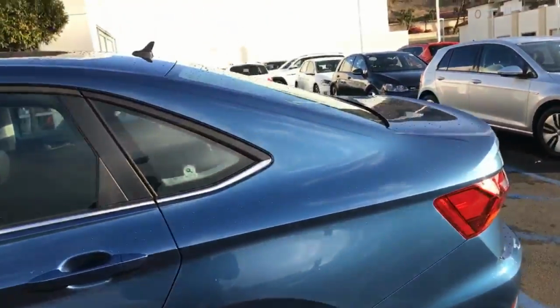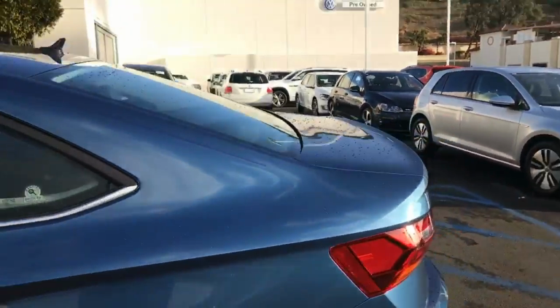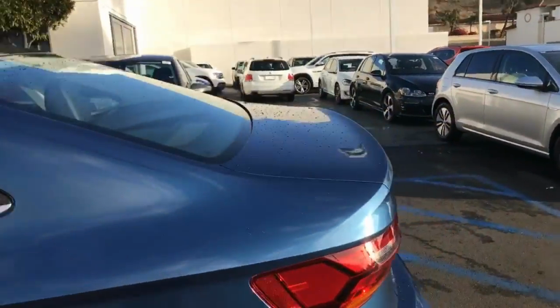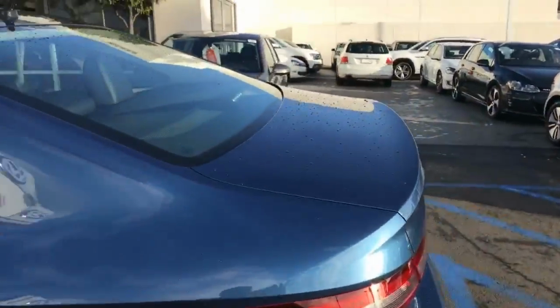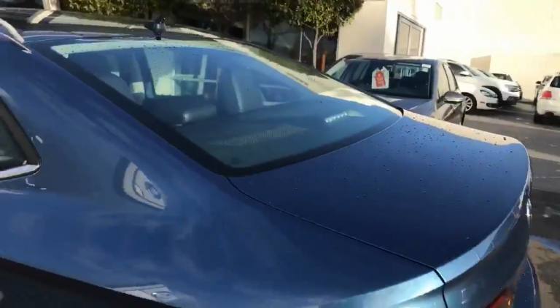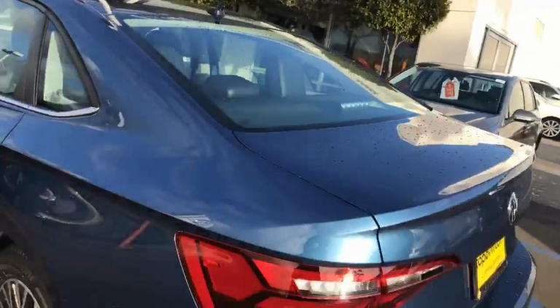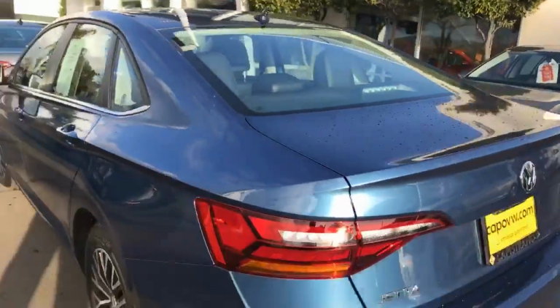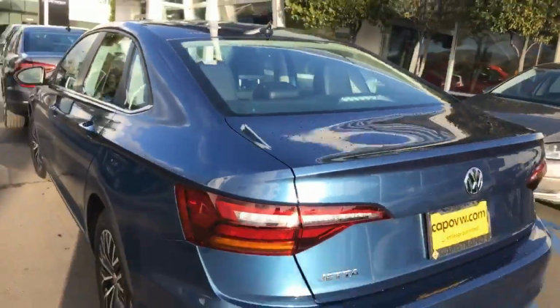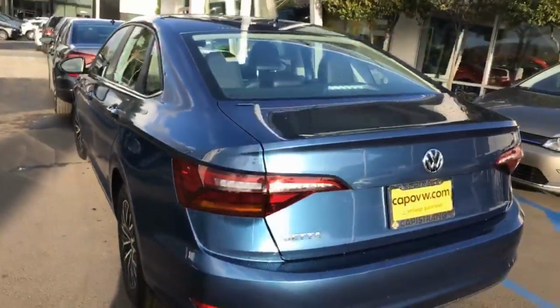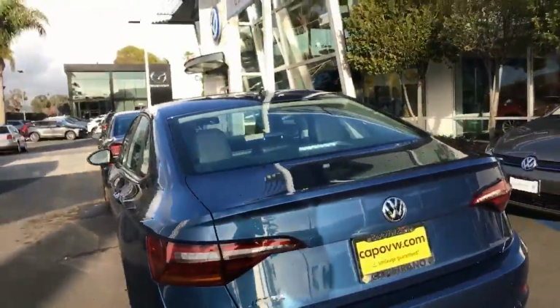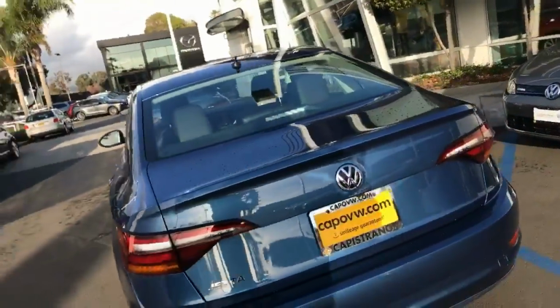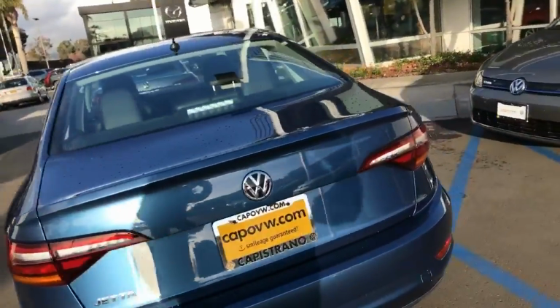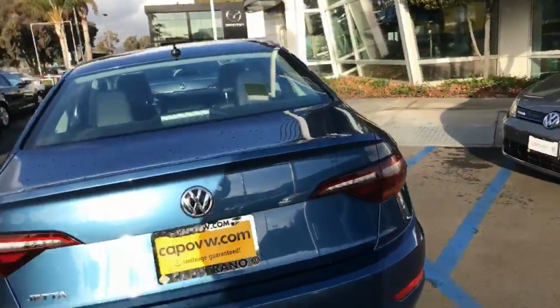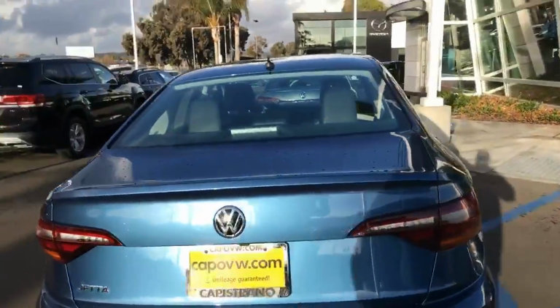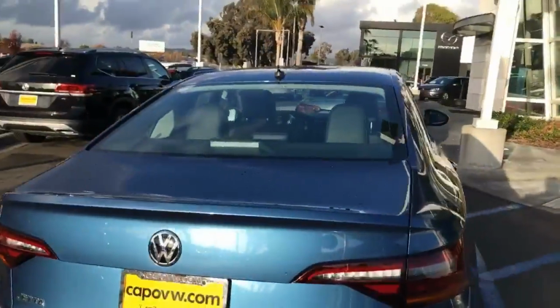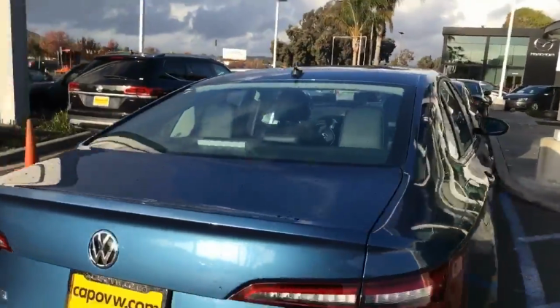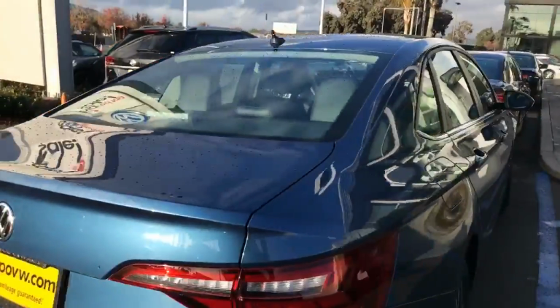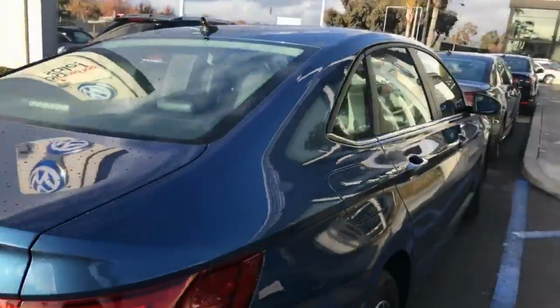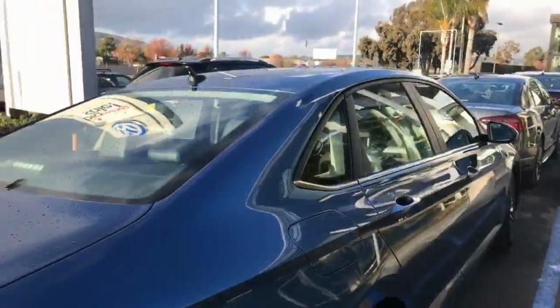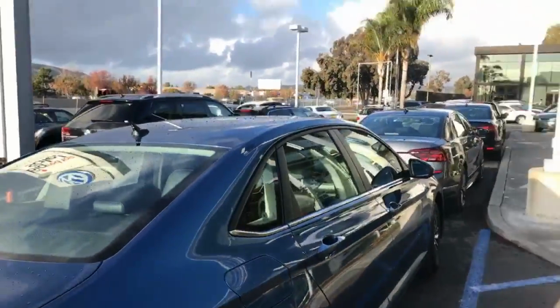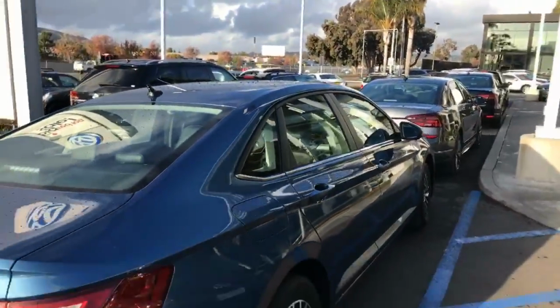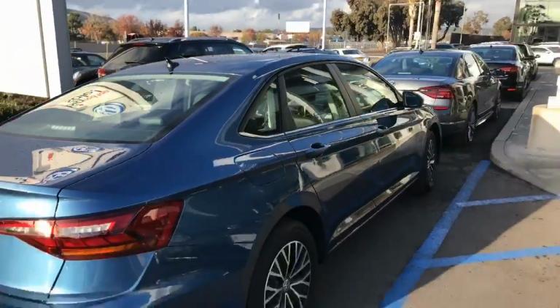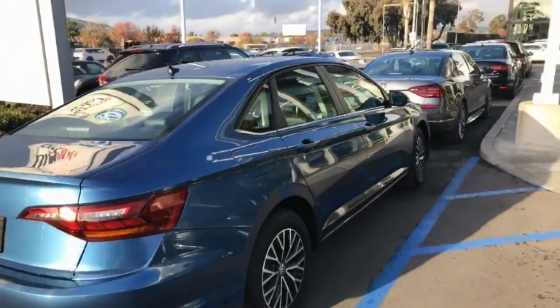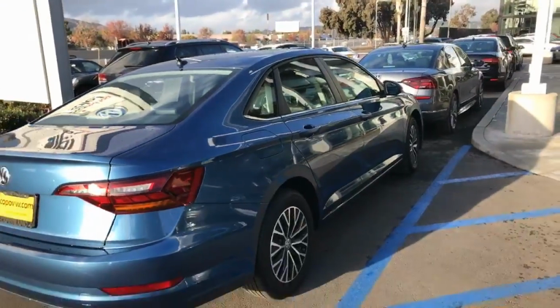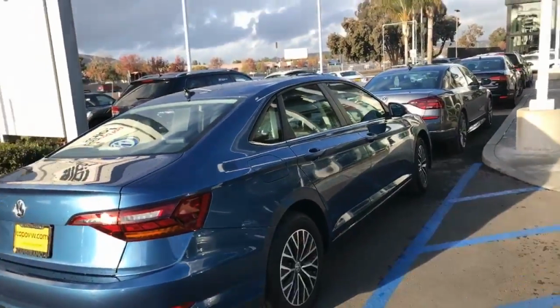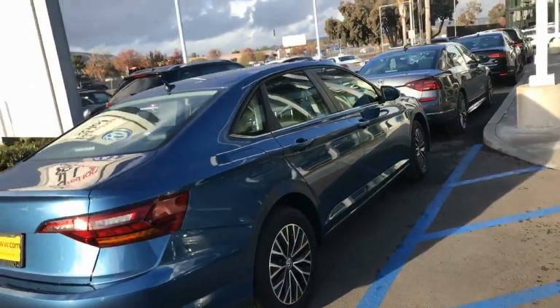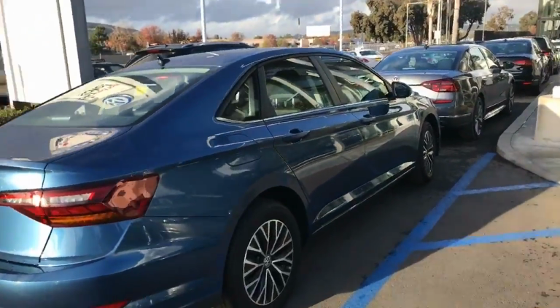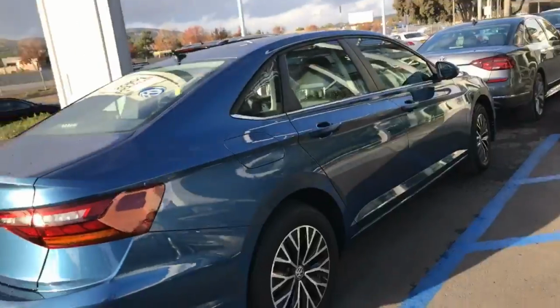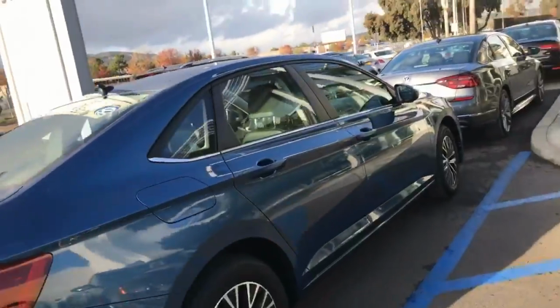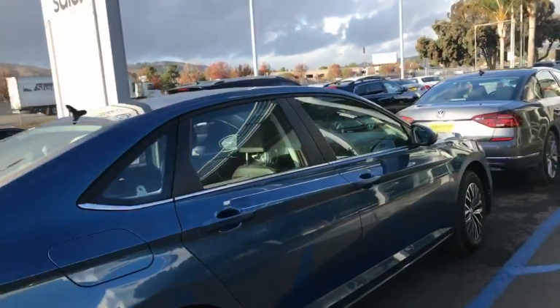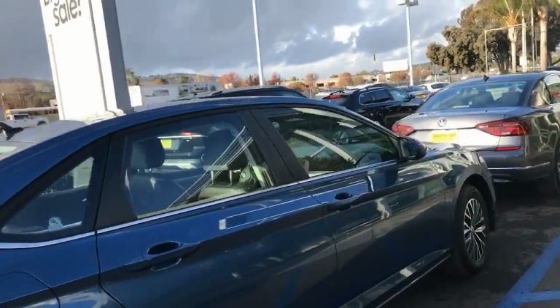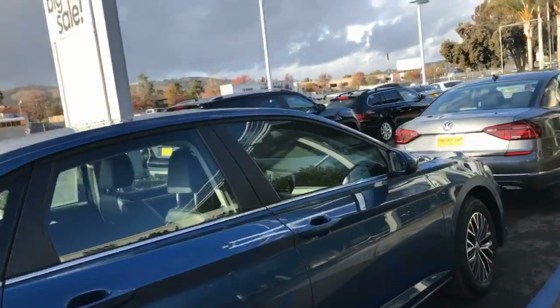Now this is not the car, but this one can be leased also. This is a retired service loaner, and it's got under 6,000 miles on it. The car has a 6-year, 72,000-mile bumper-to-bumper warranty on it, so you're good there.